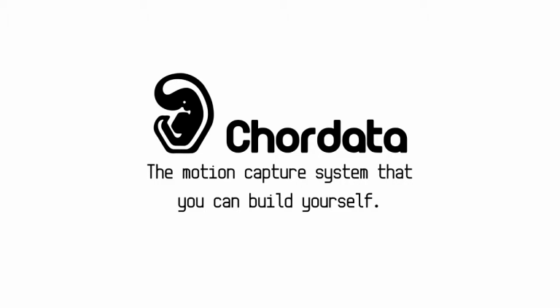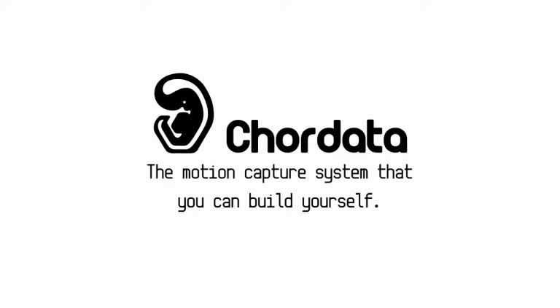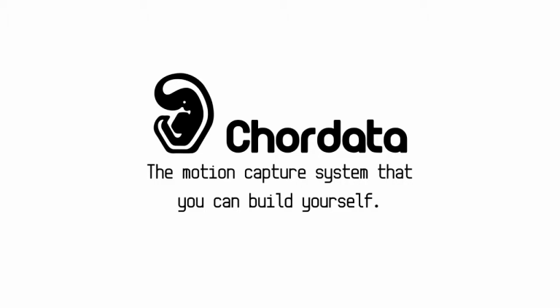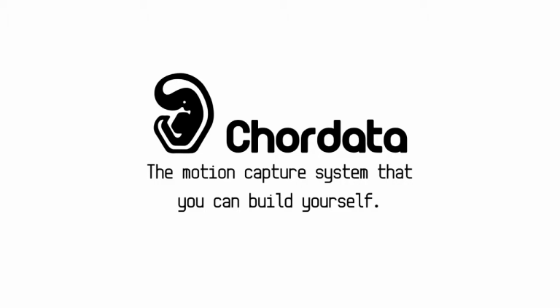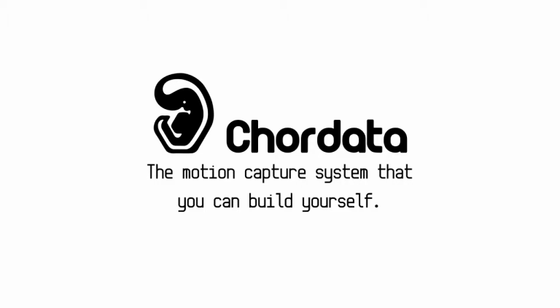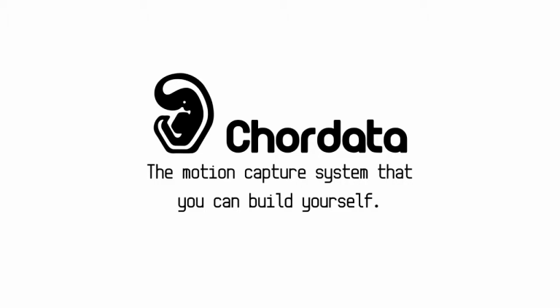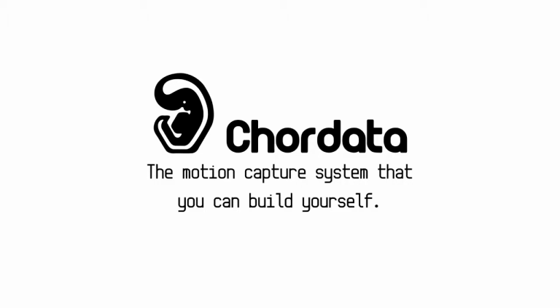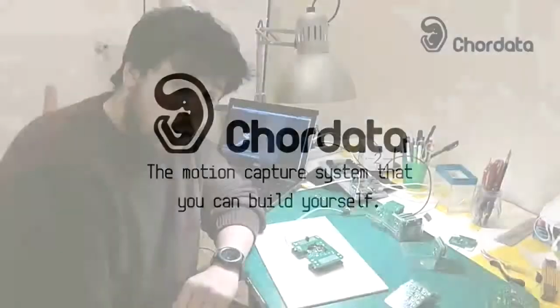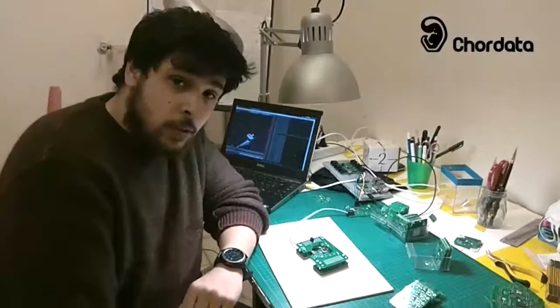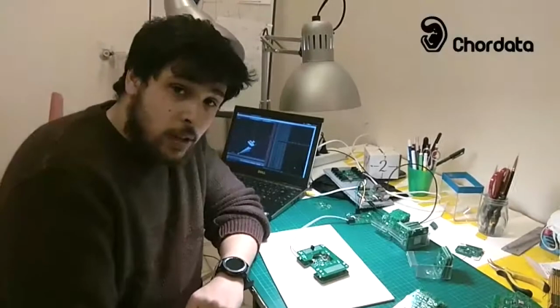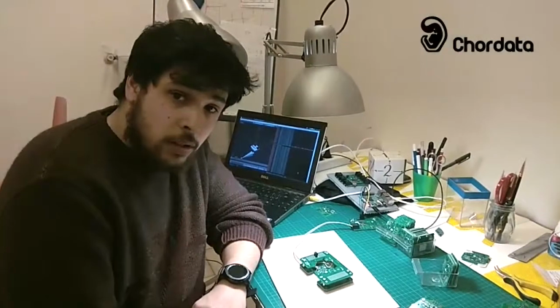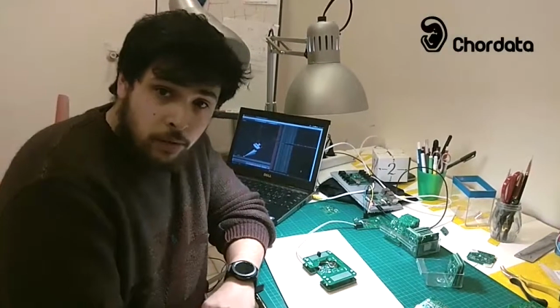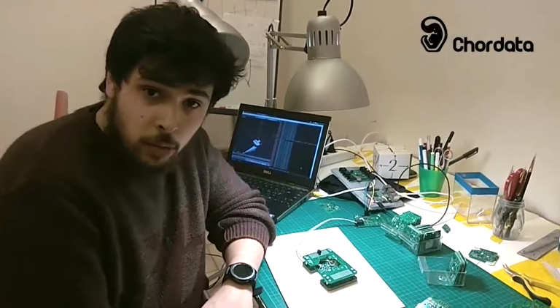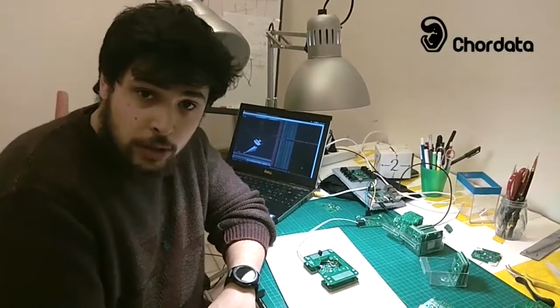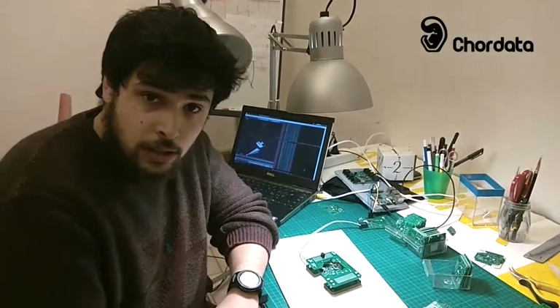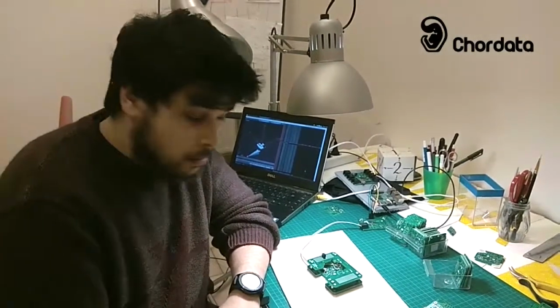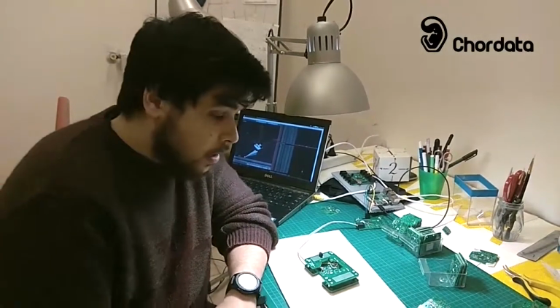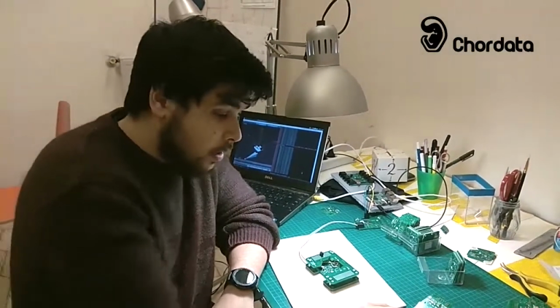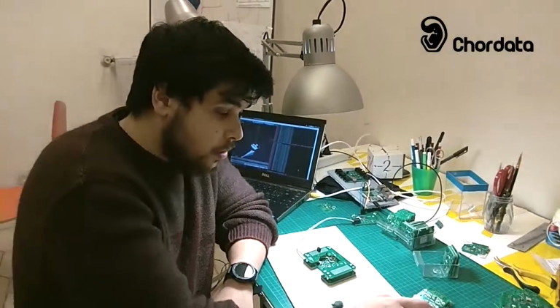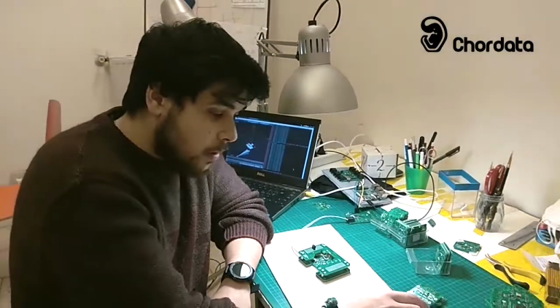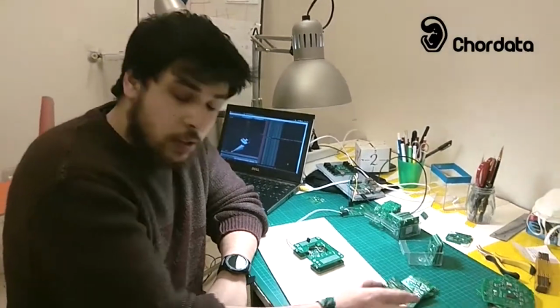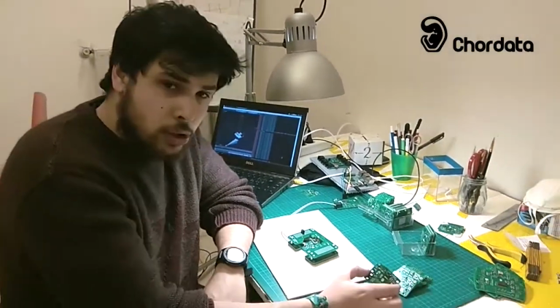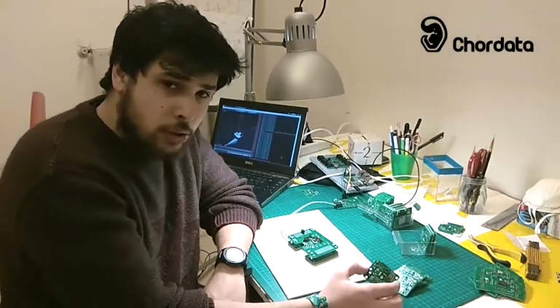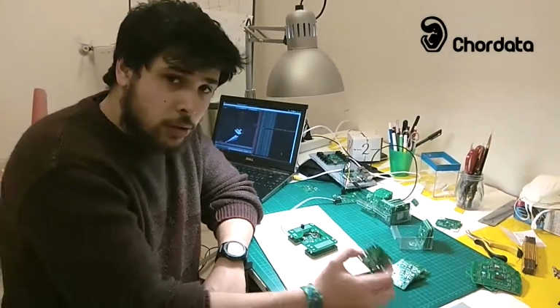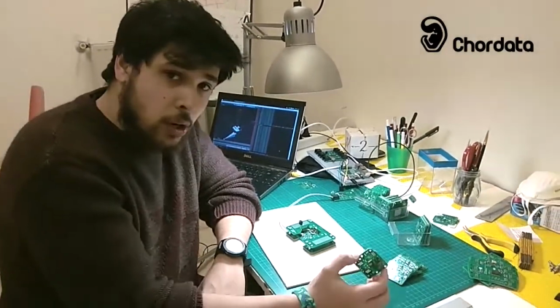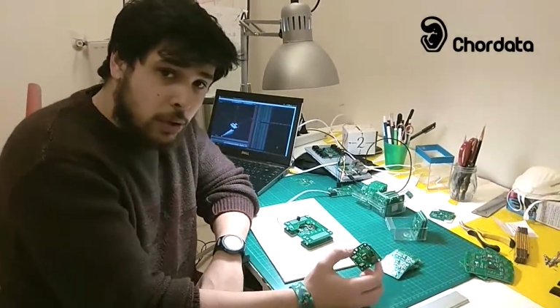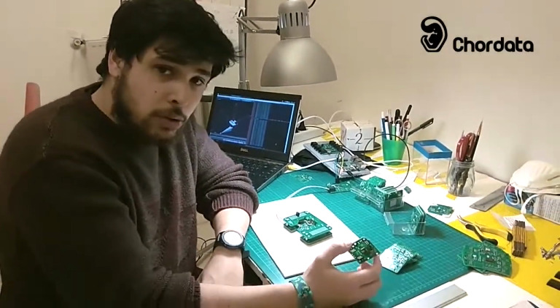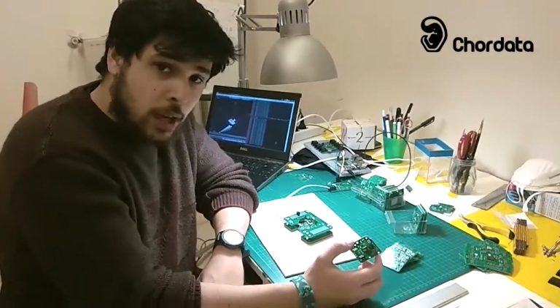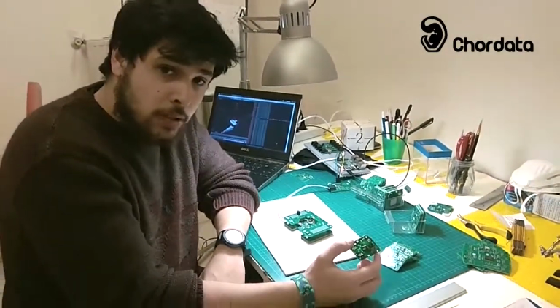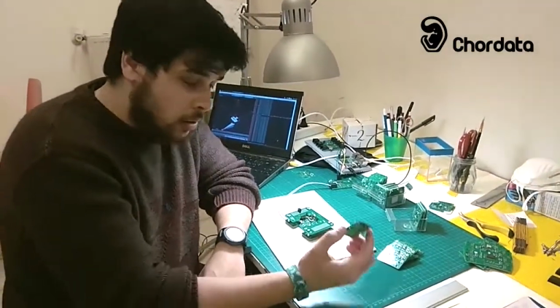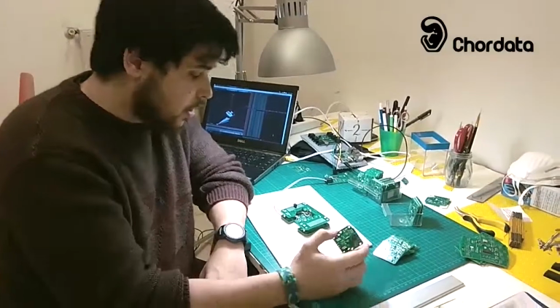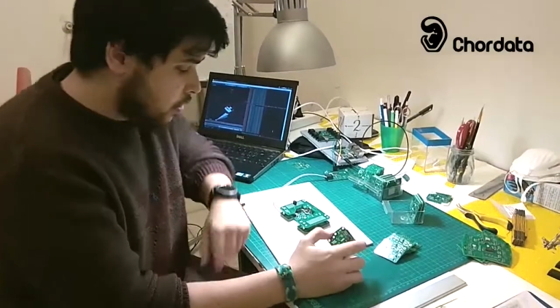Hello everyone, I am Leonardo from the Cordella team, and today I'm going to show you how we test our sensors.